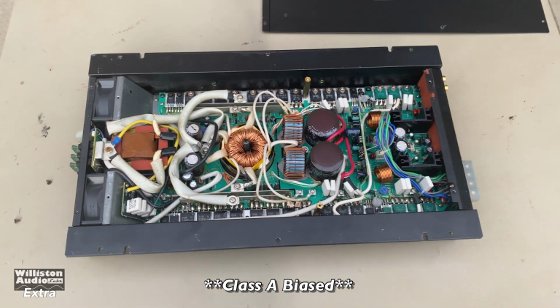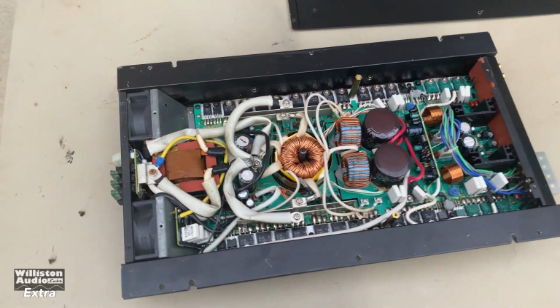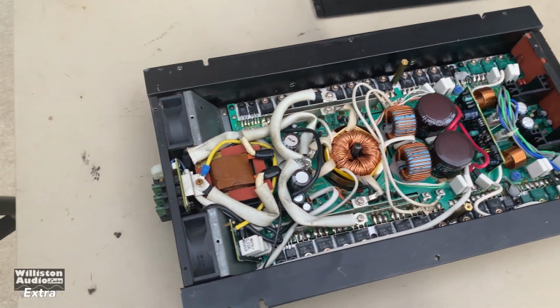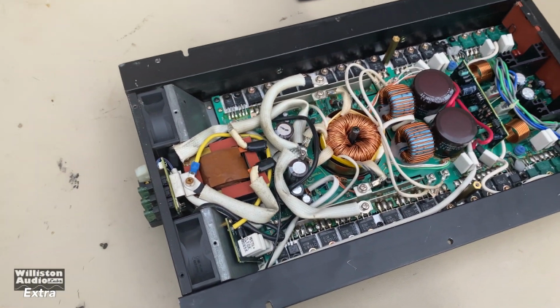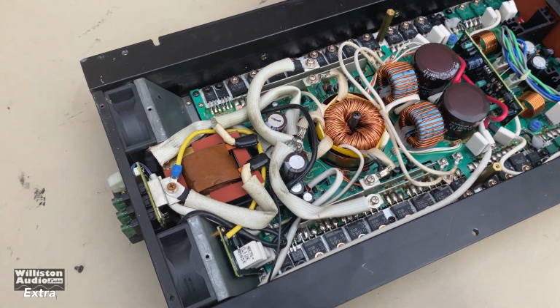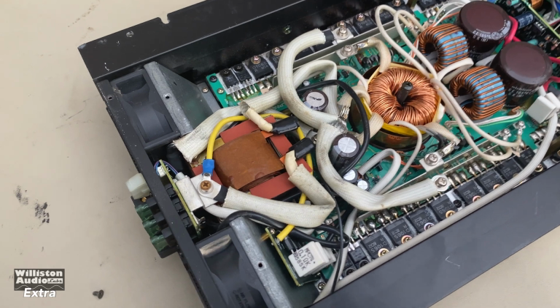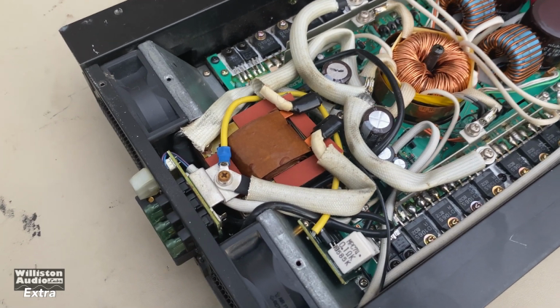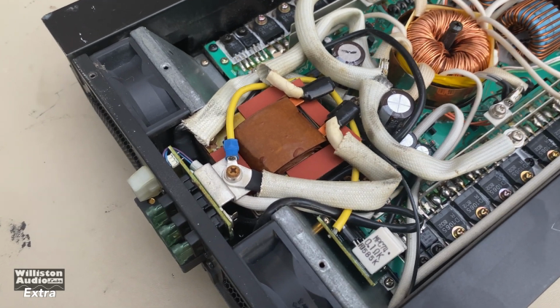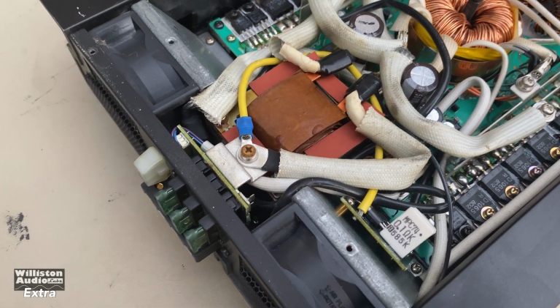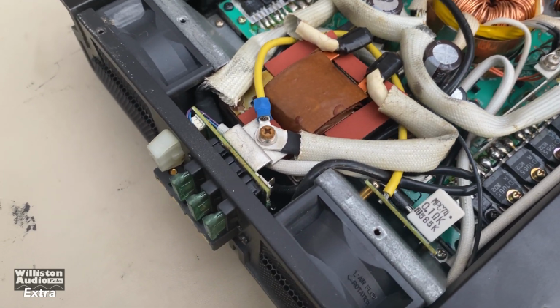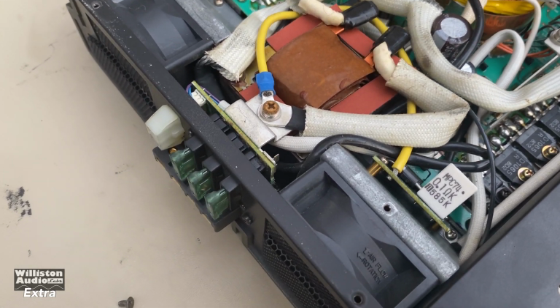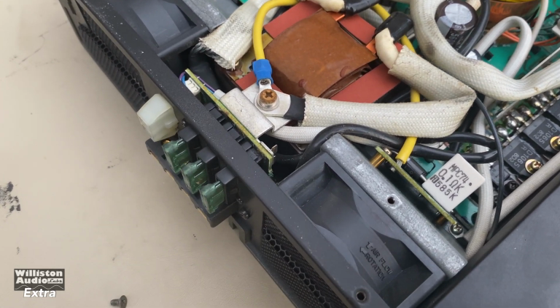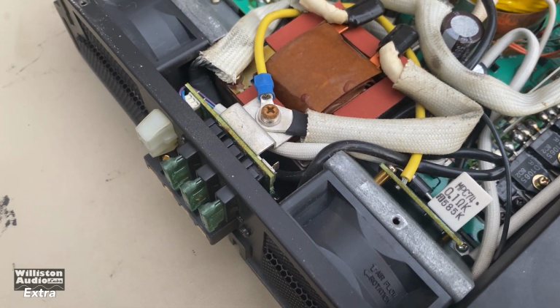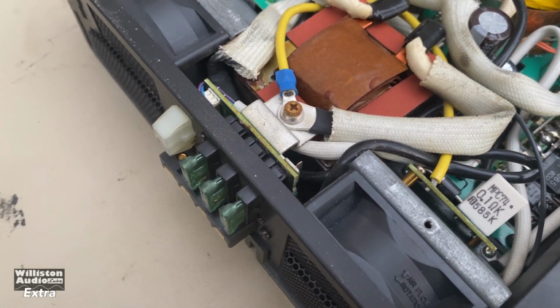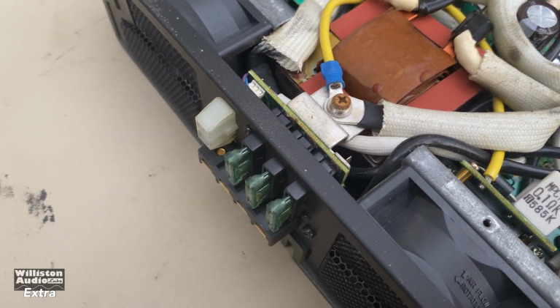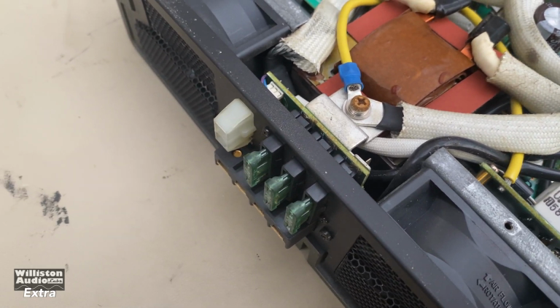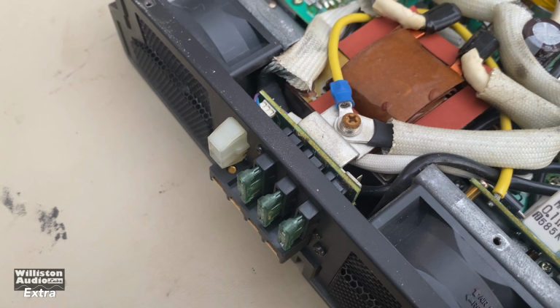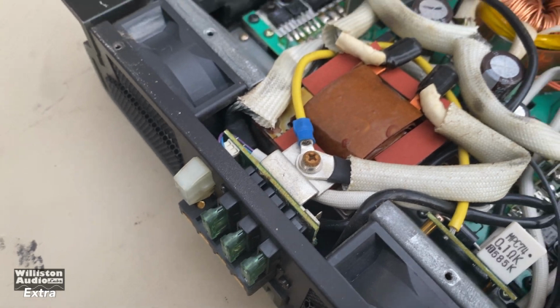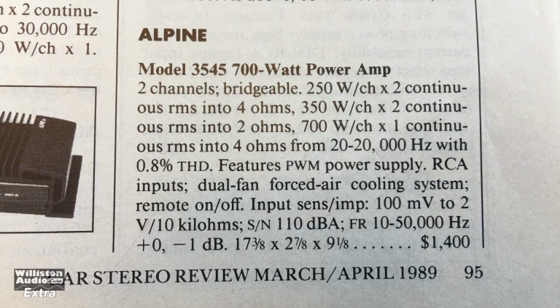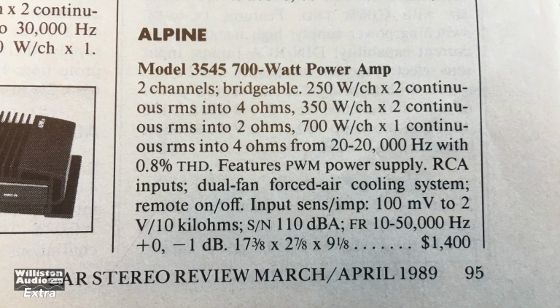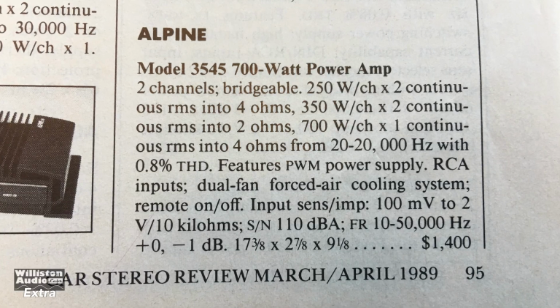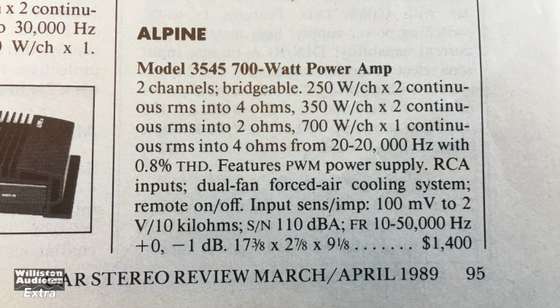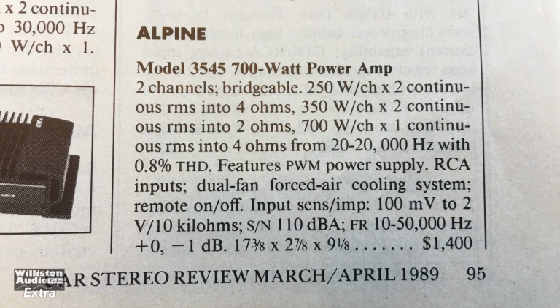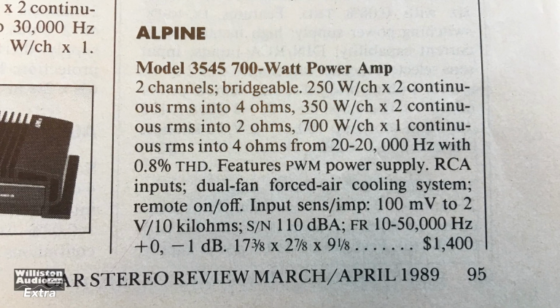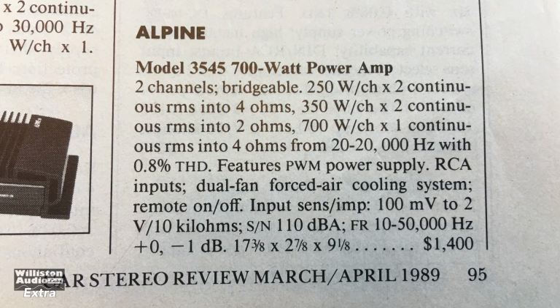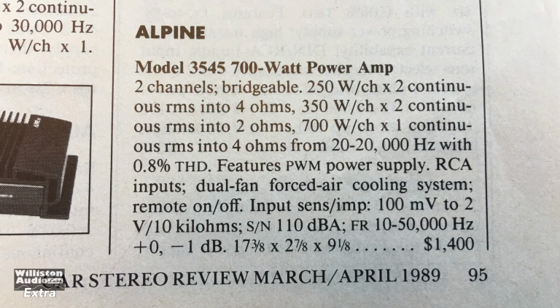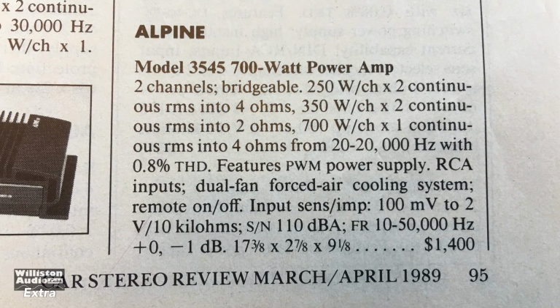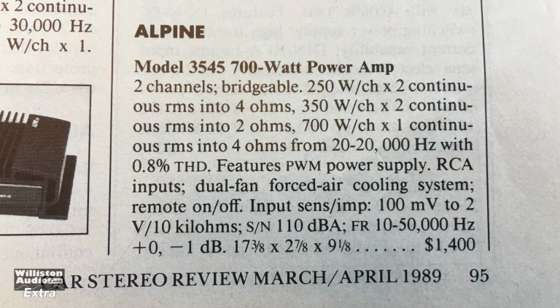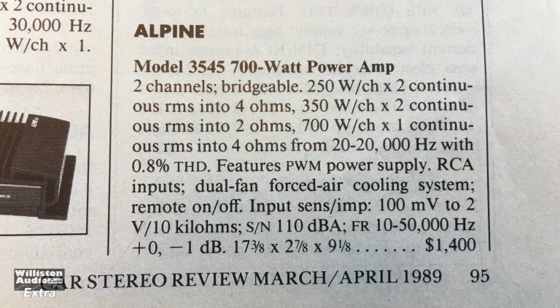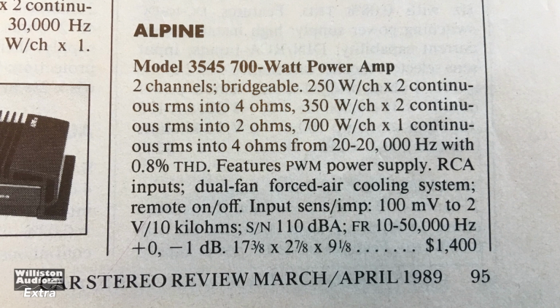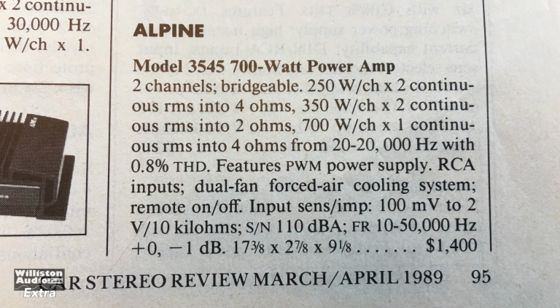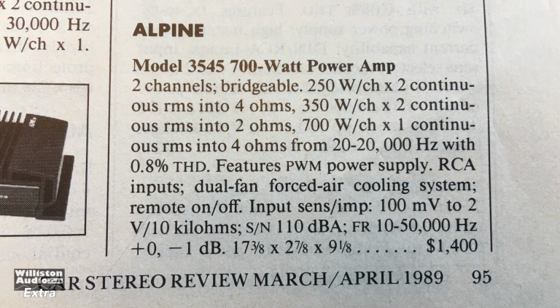It's rated 250 watts by 2 at 4 ohms, 350 by 2 at 2 ohms, and 700 watts bridged at 4 ohms. Here are the full specs — you can pause this if you want to see it better. This is from Car Stereo Review, March/April 1989.